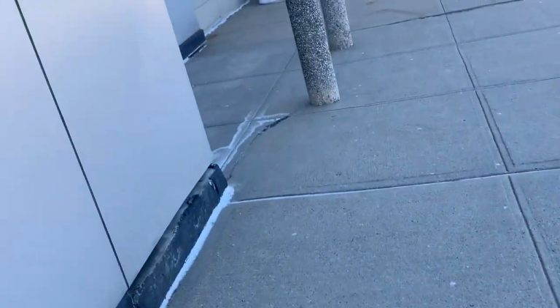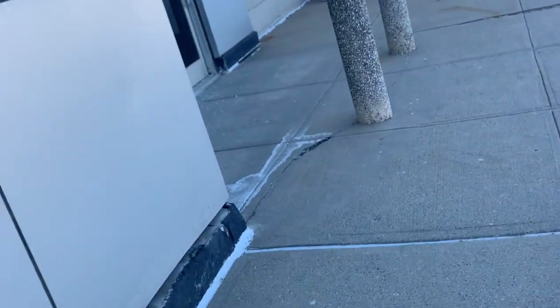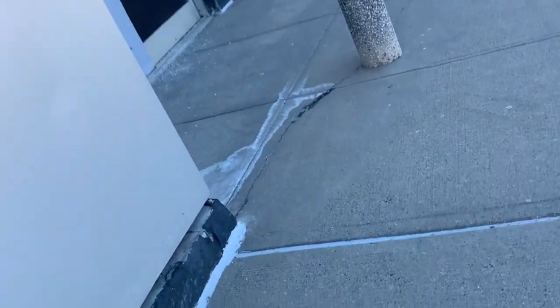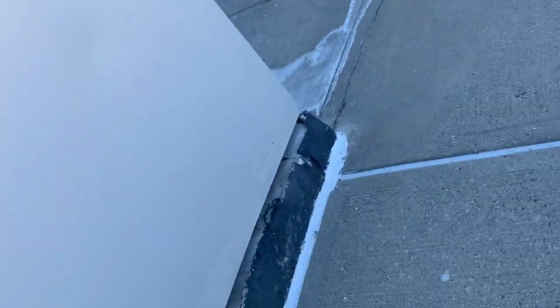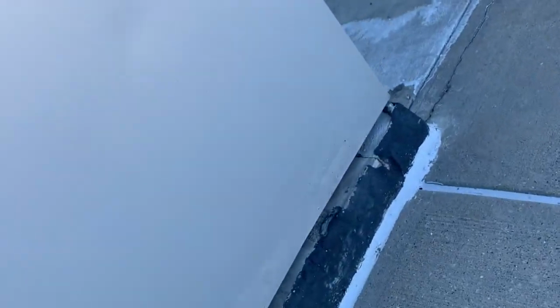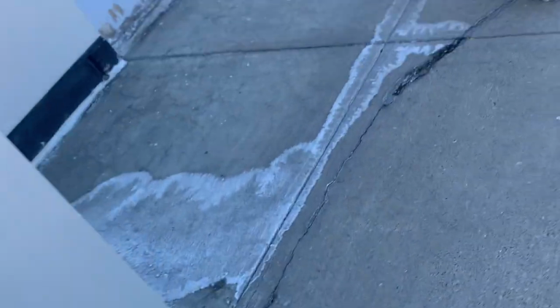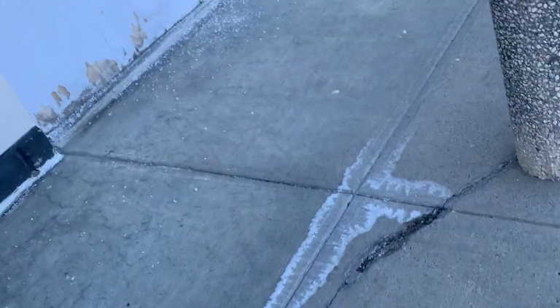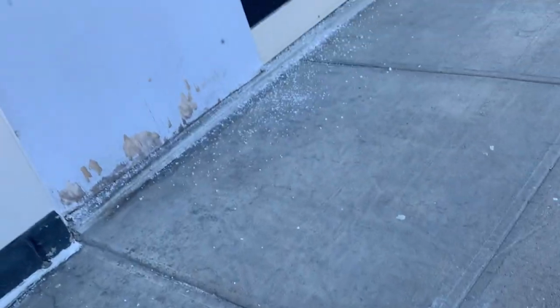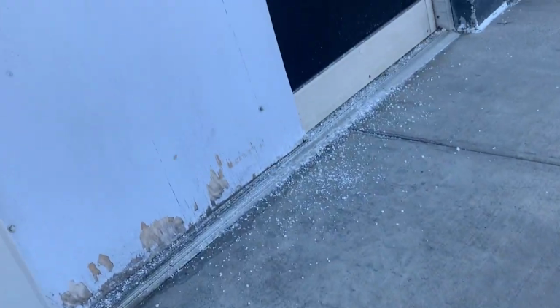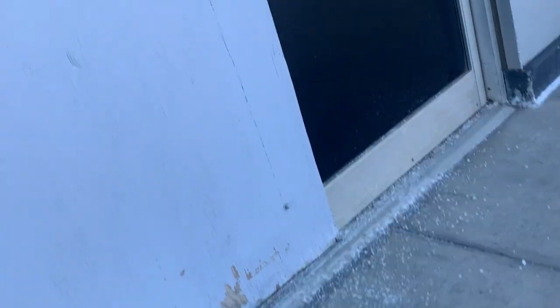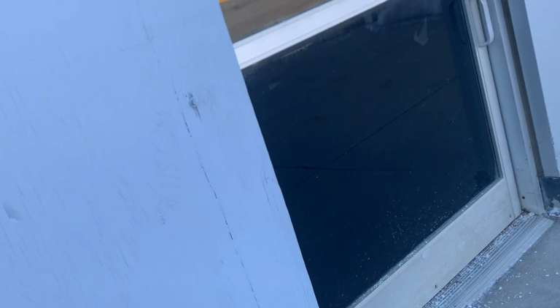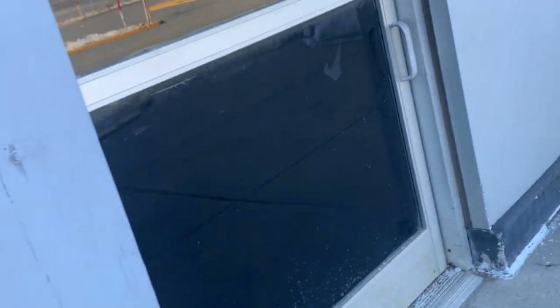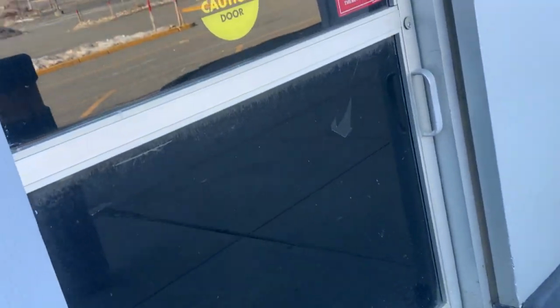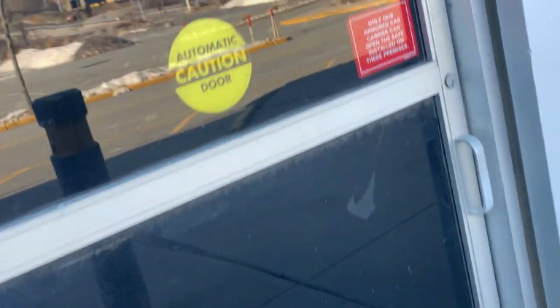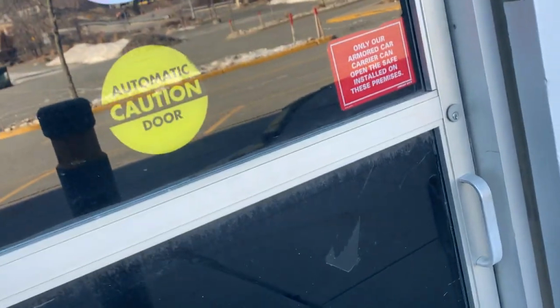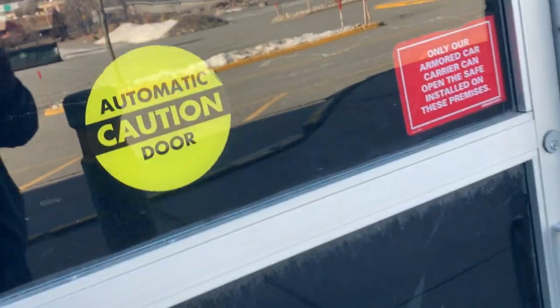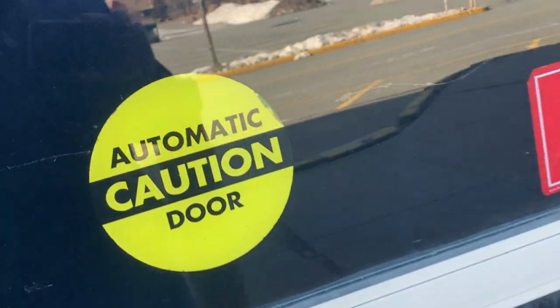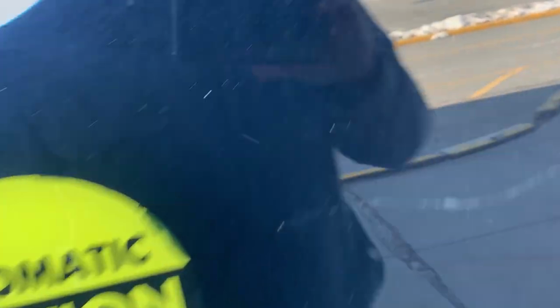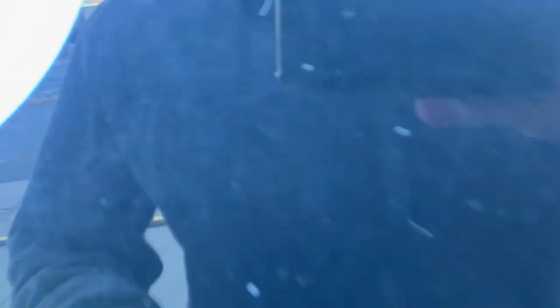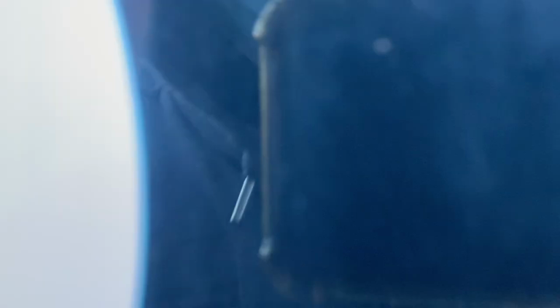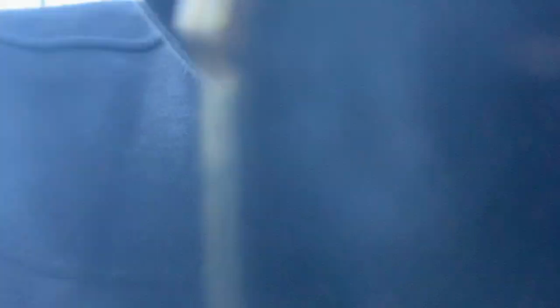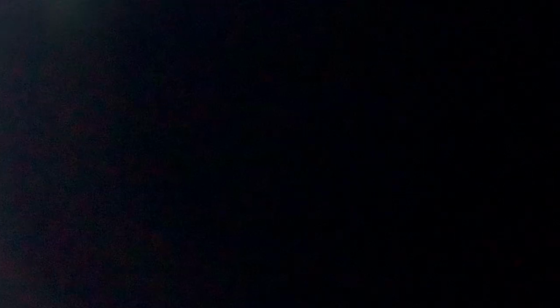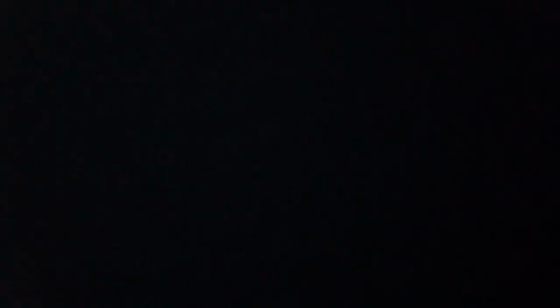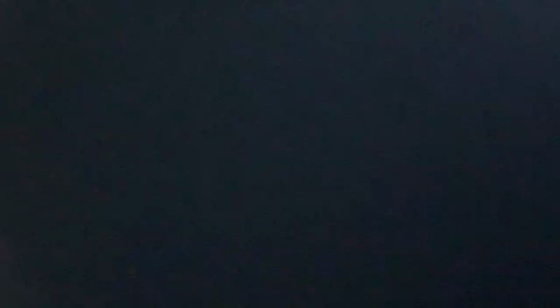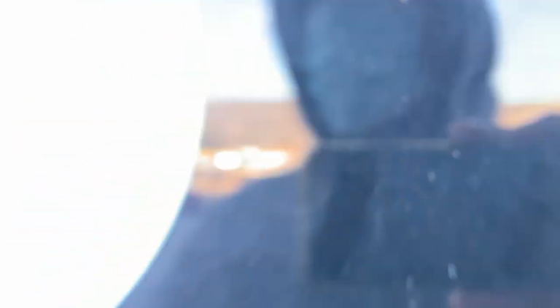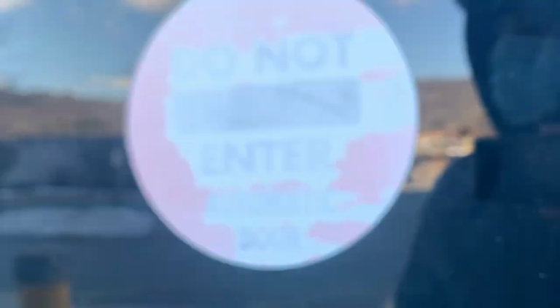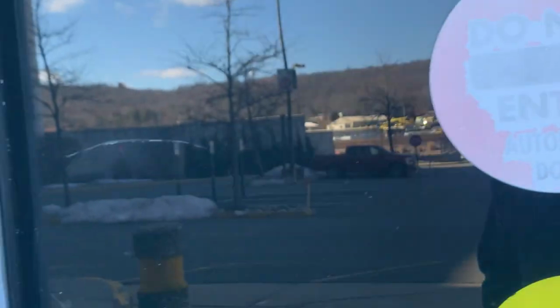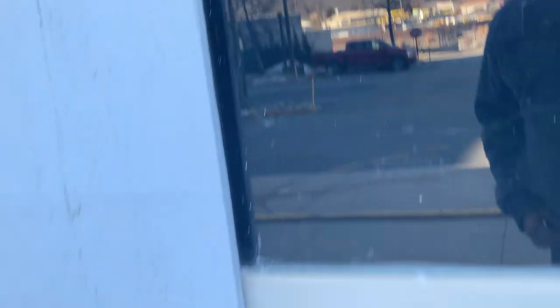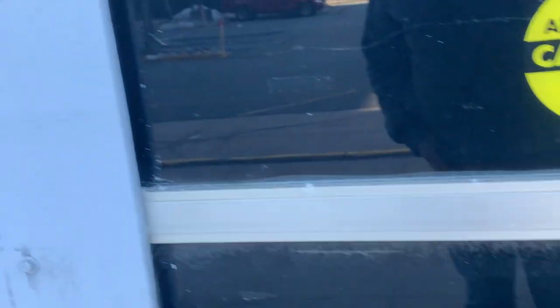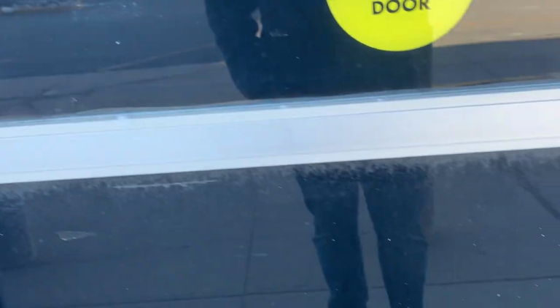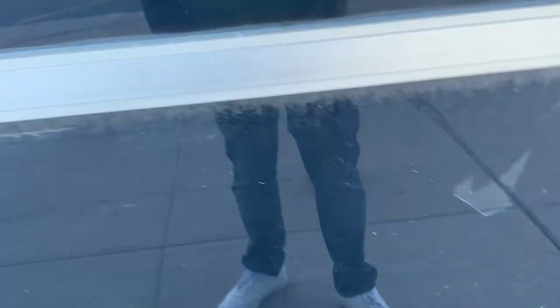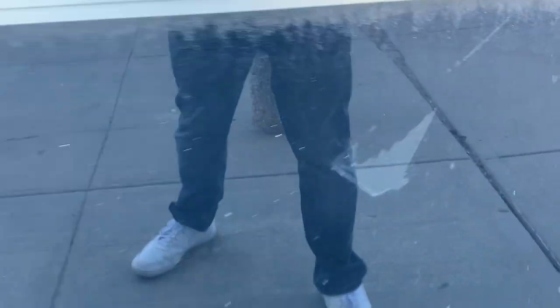What else is here? This looks like an exit door. I can't even get anything in here — they tinted these windows.